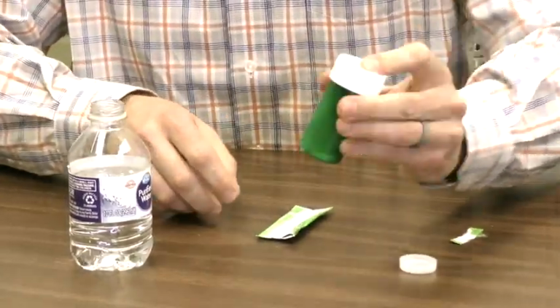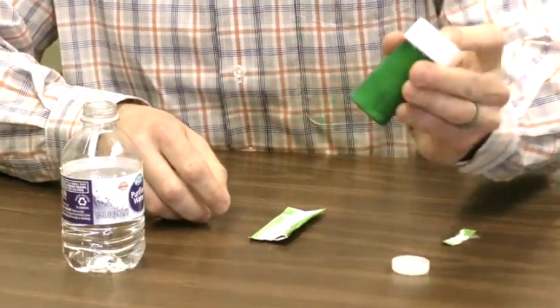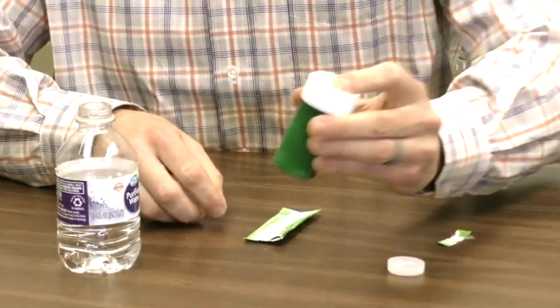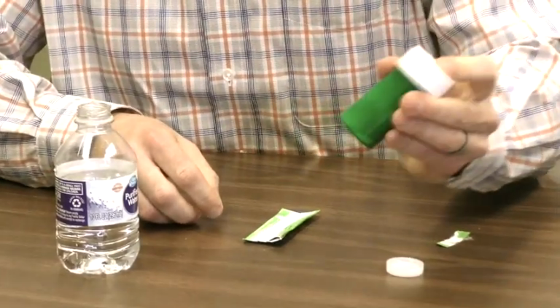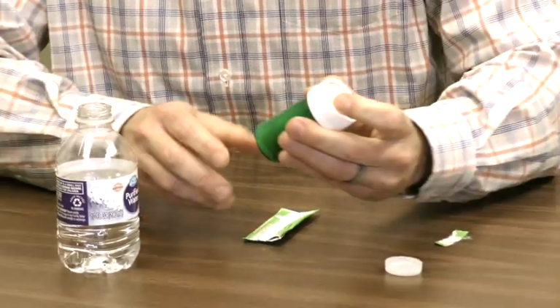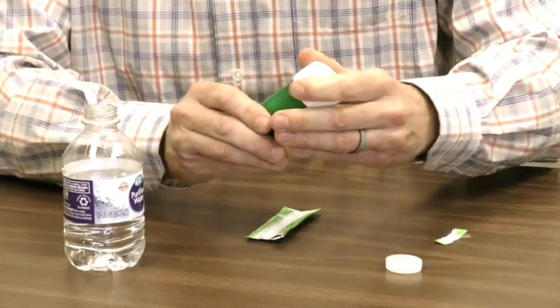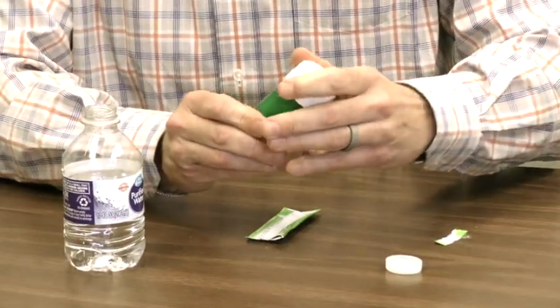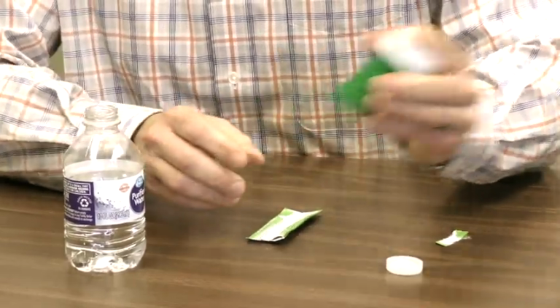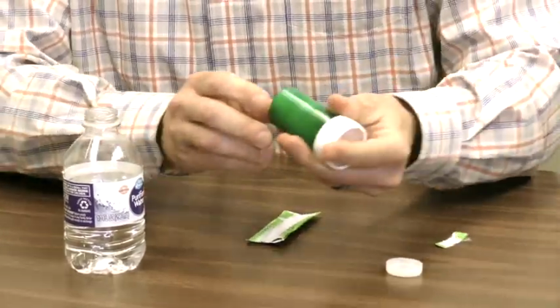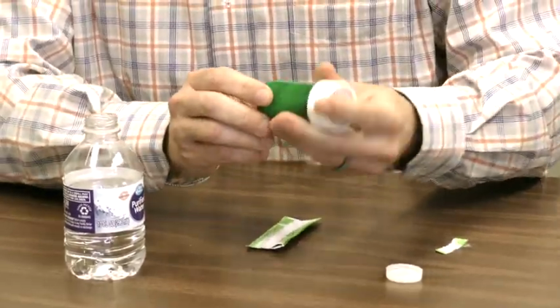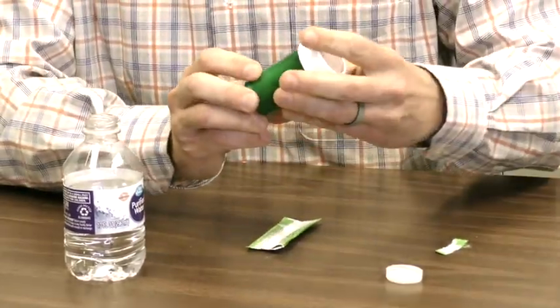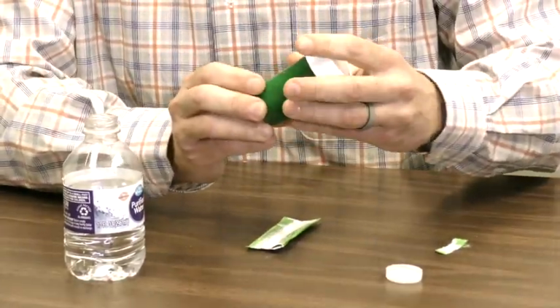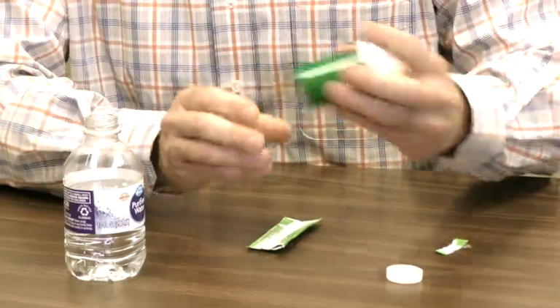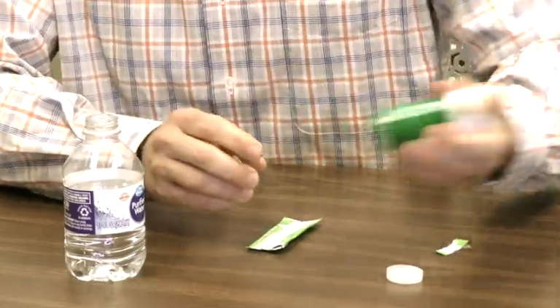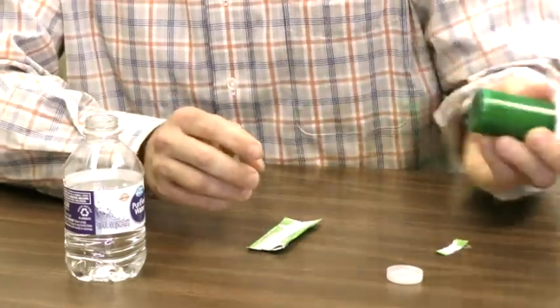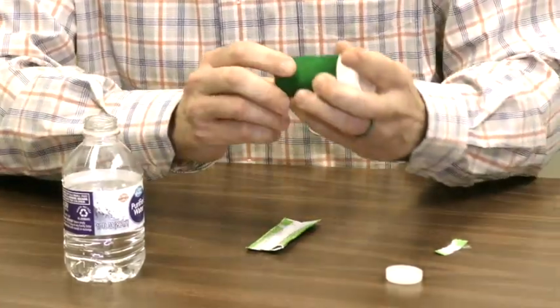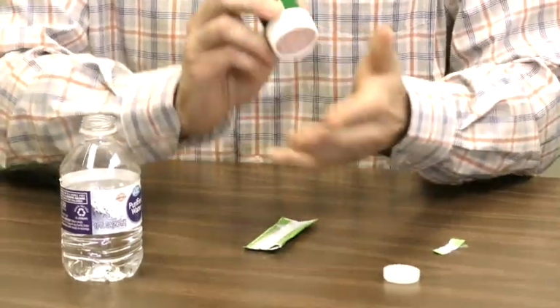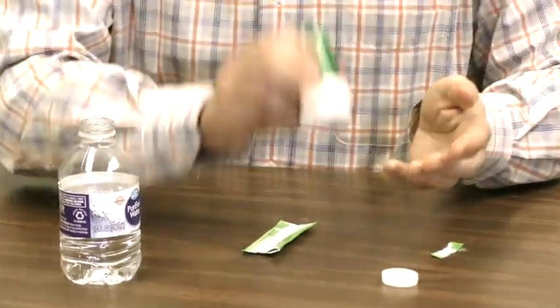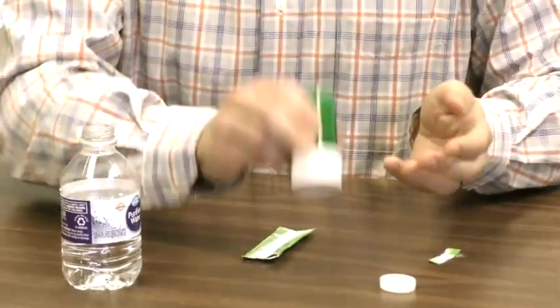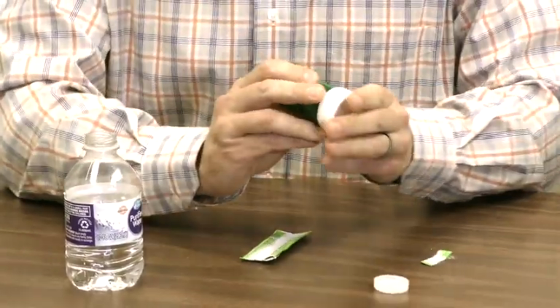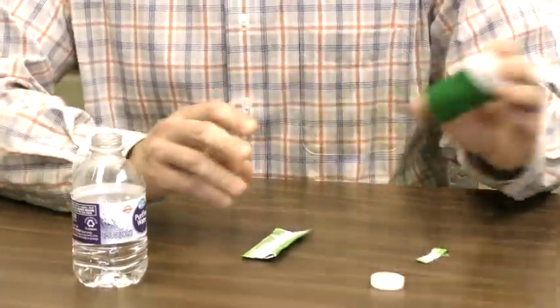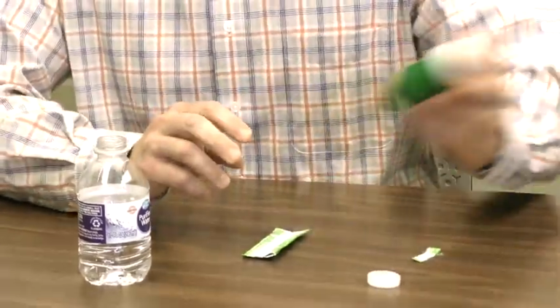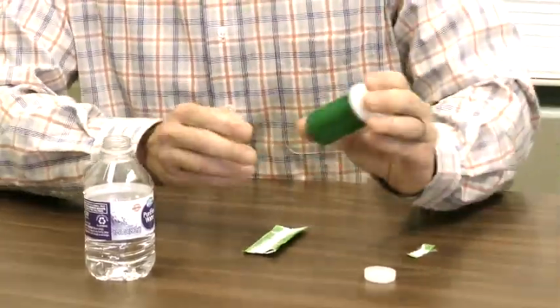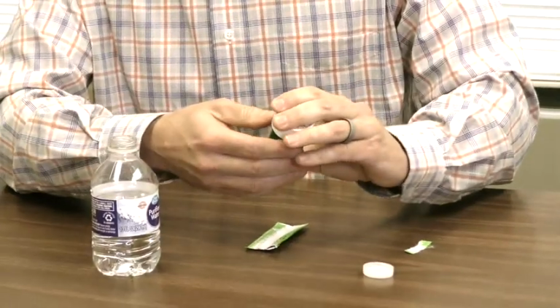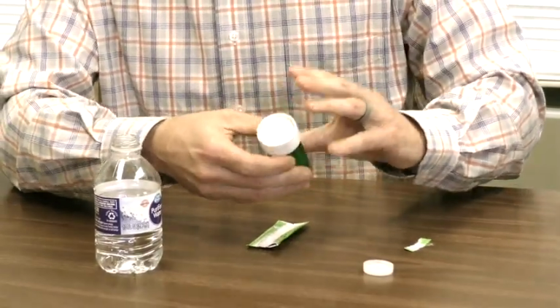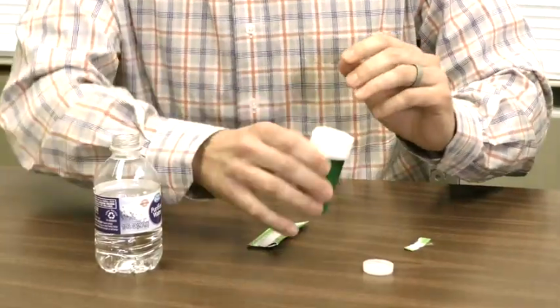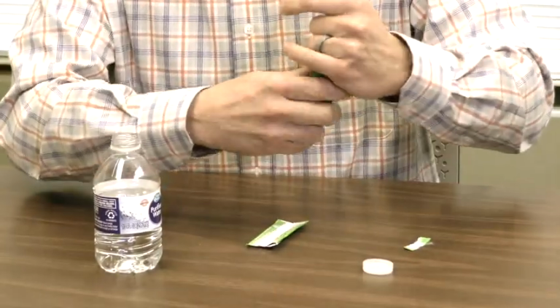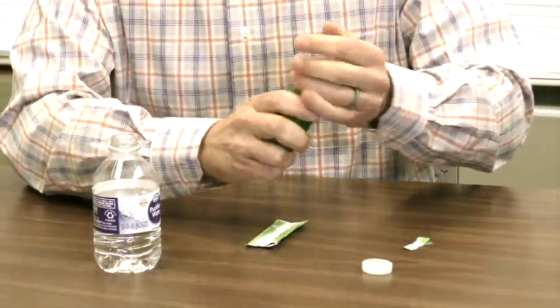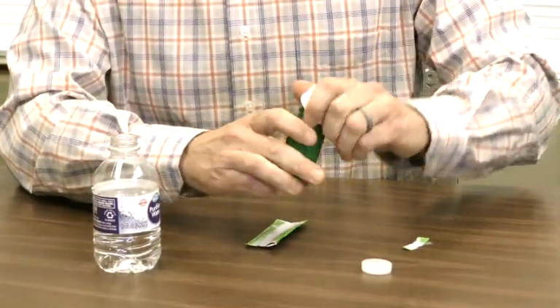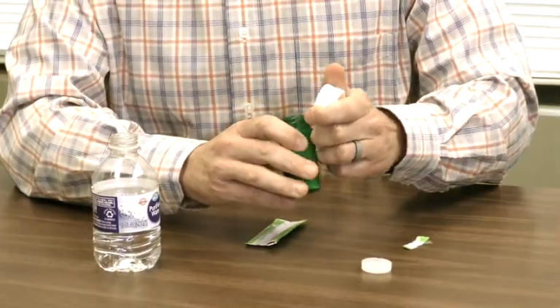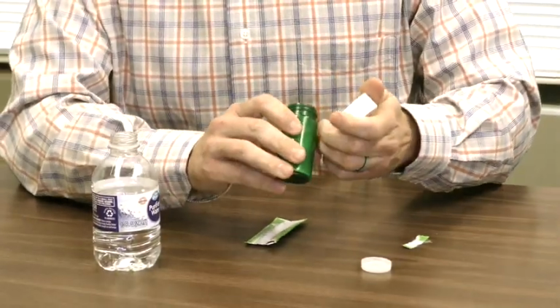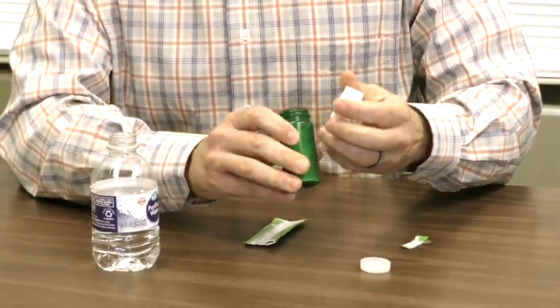The DisposeRX will create a polymer gel that will not only dissolve the tablets but will also deactivate the drugs so that they cannot be used or taken by anybody.